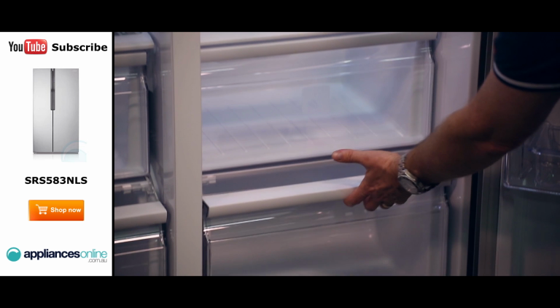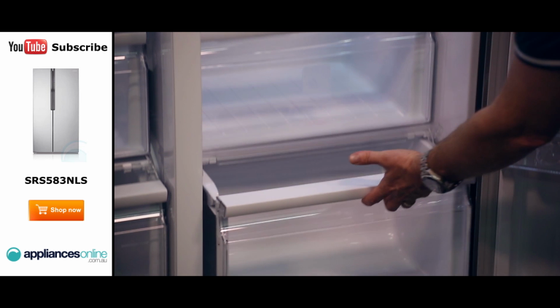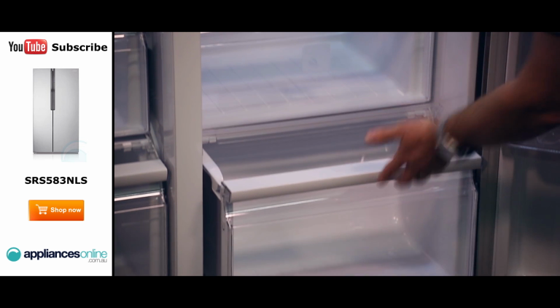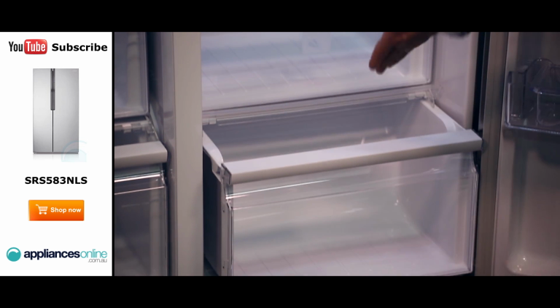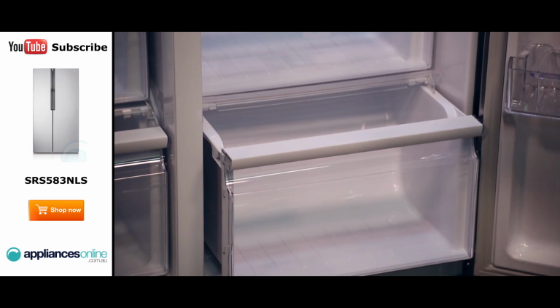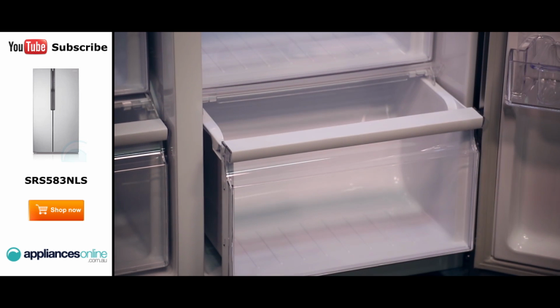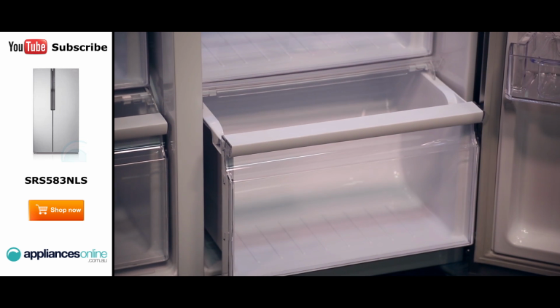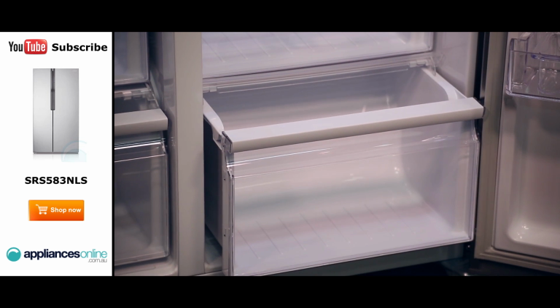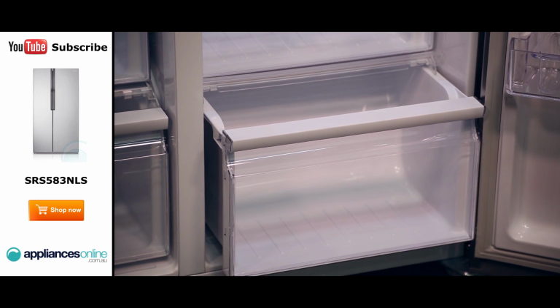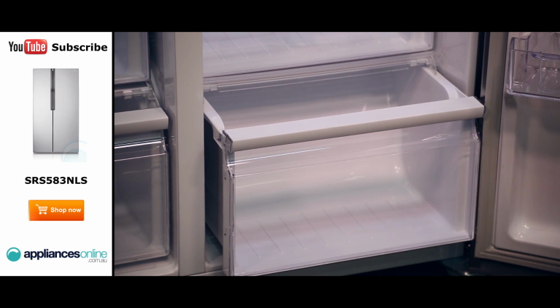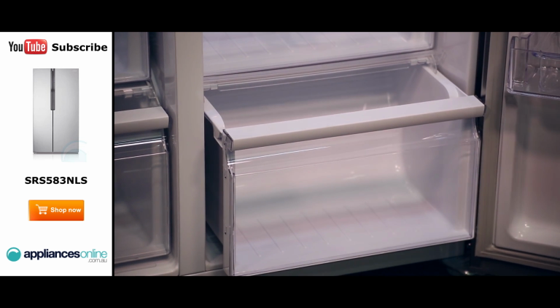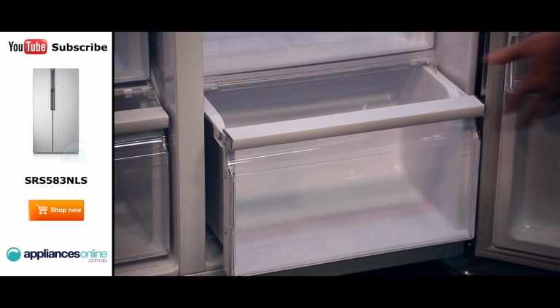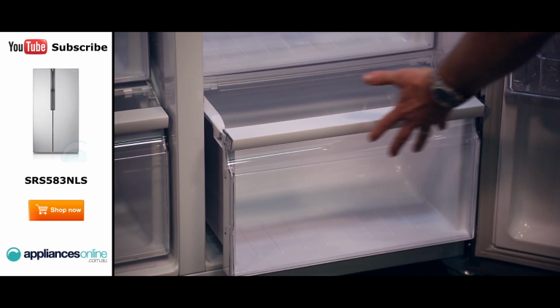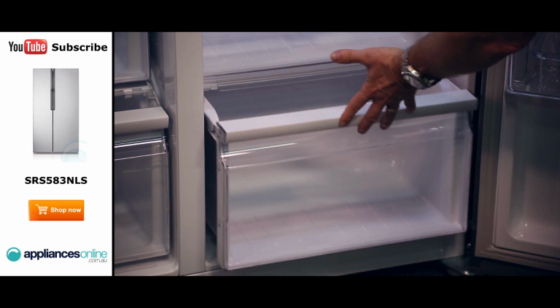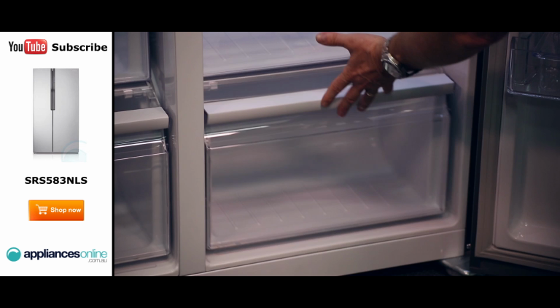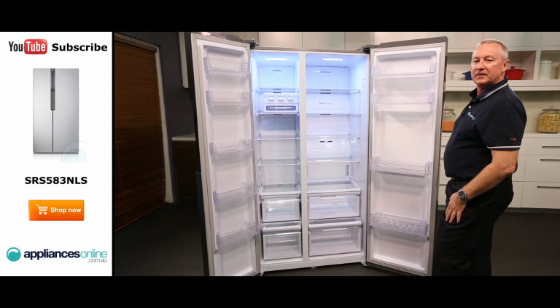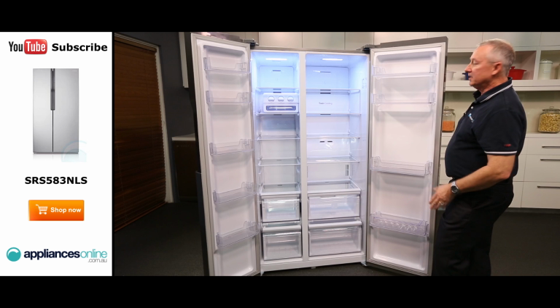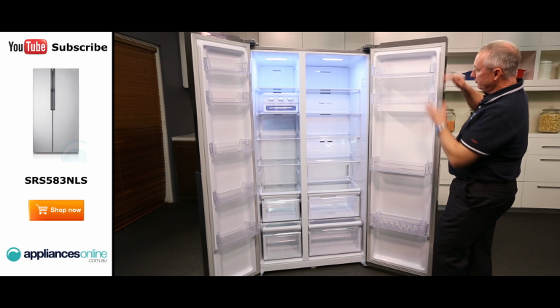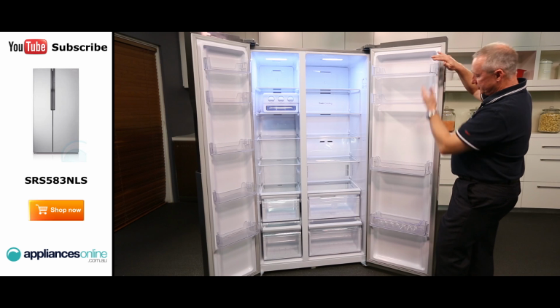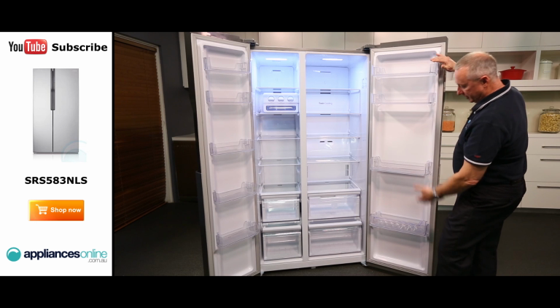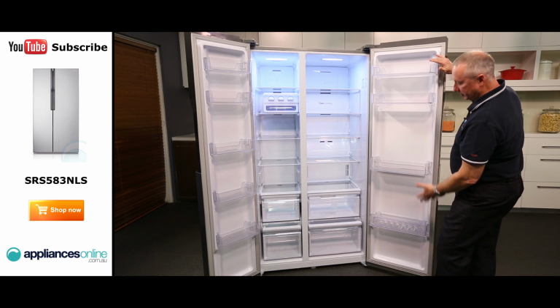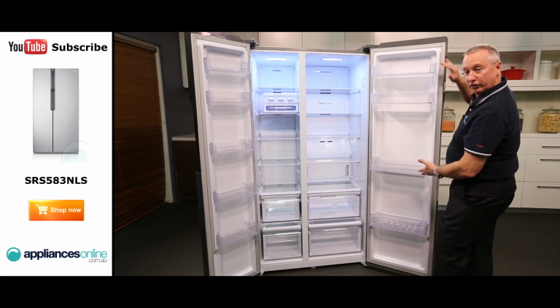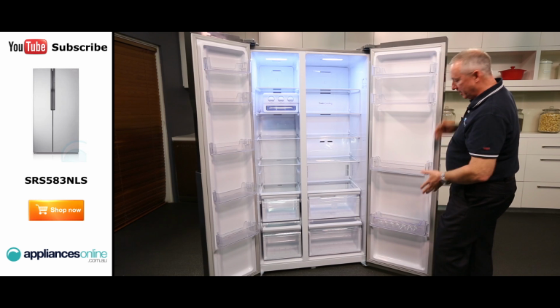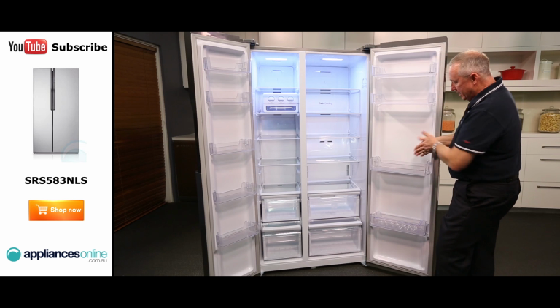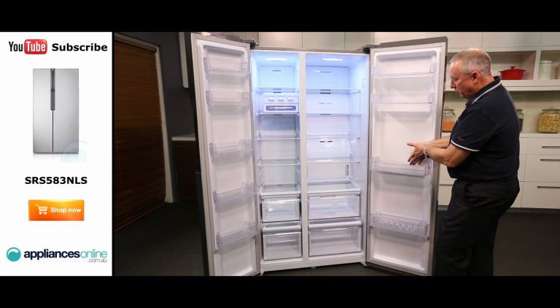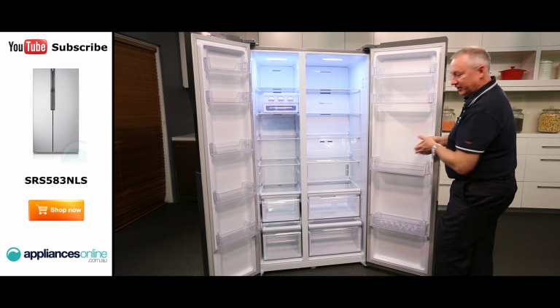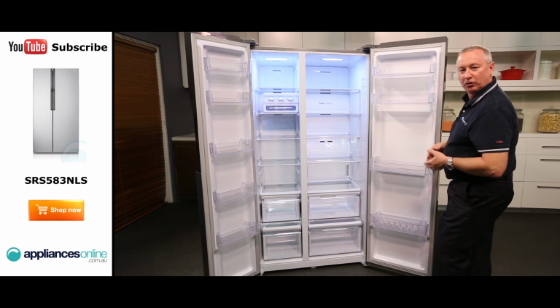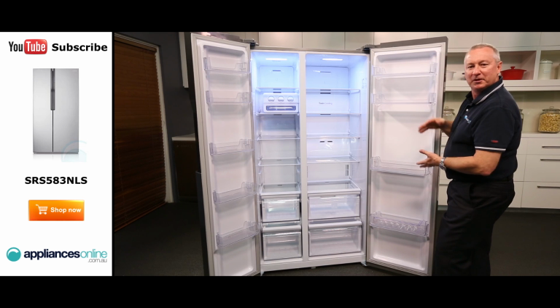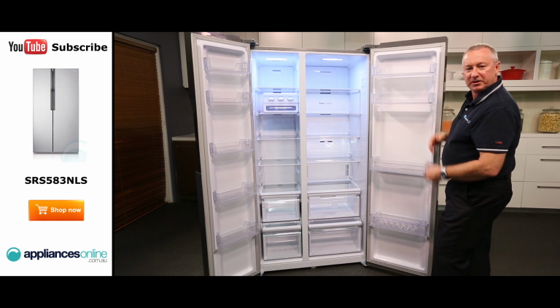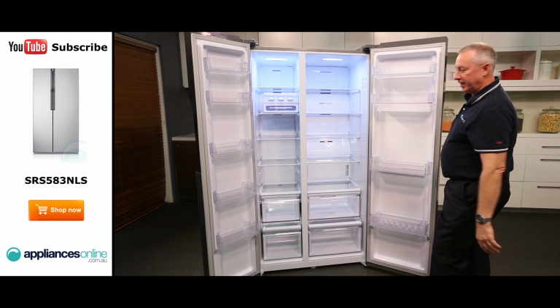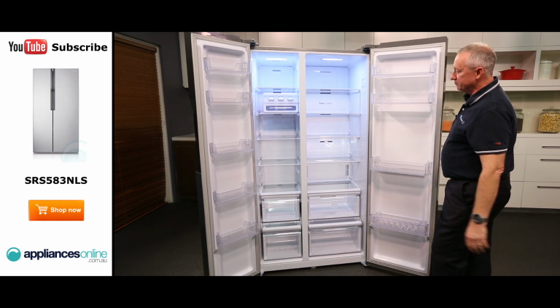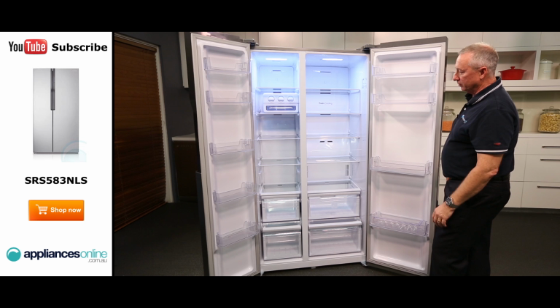The one down the bottom is a little bit smaller because the compressor is located behind that bin. Down through the shelves we've got plenty of room — they're quite deep to hold big containers and bottles.